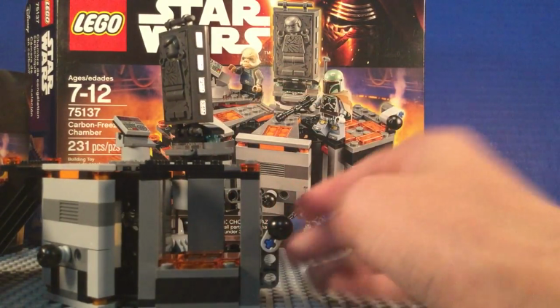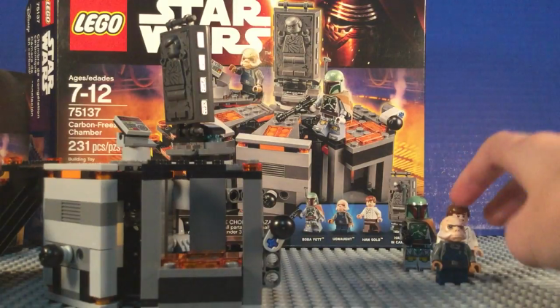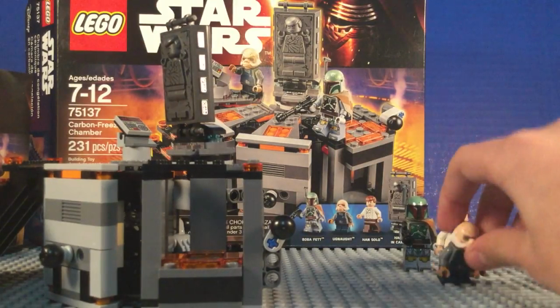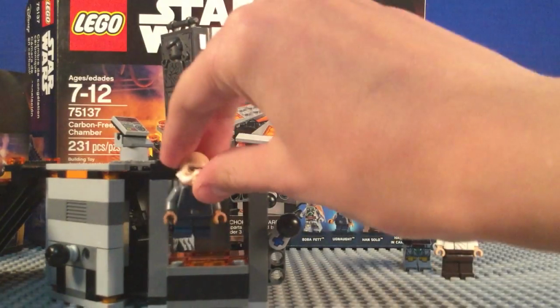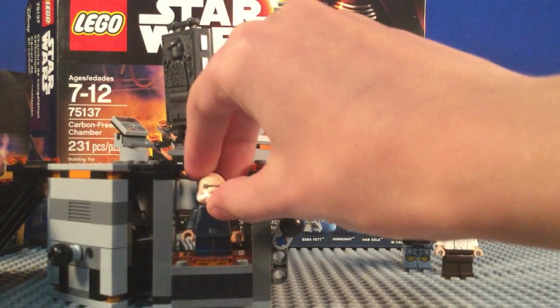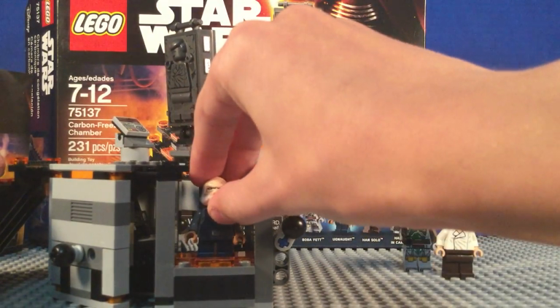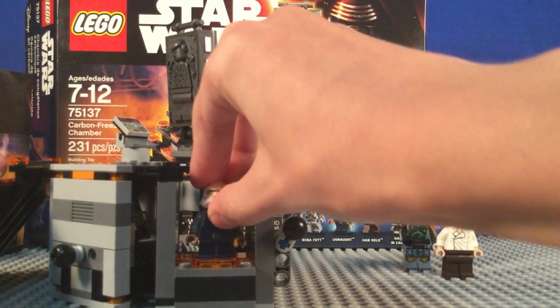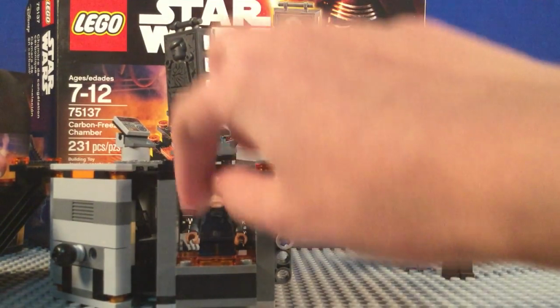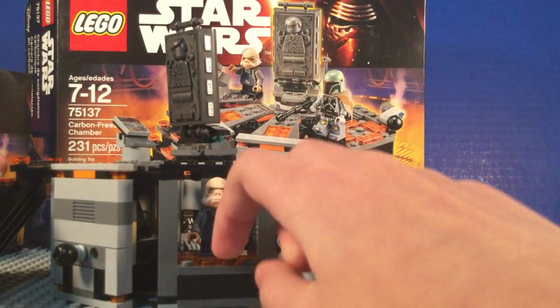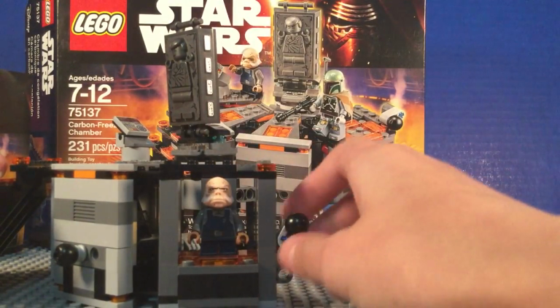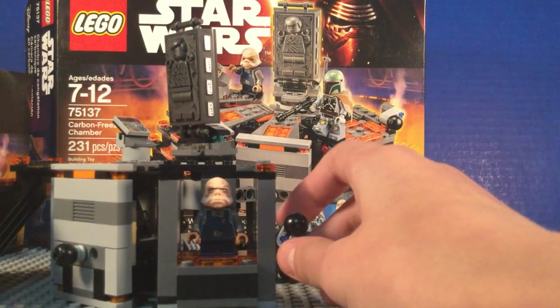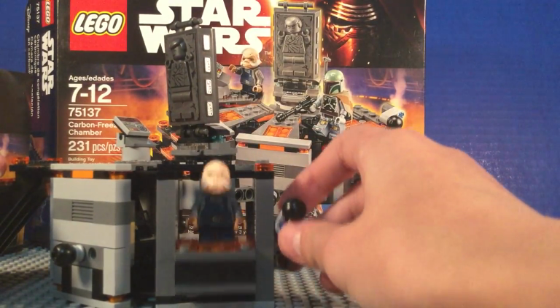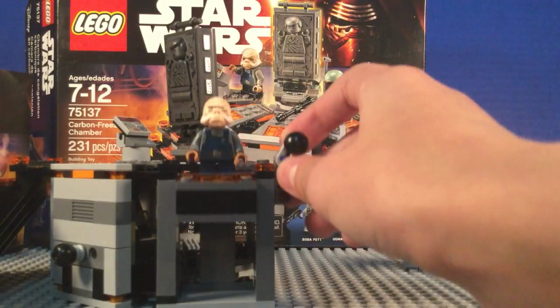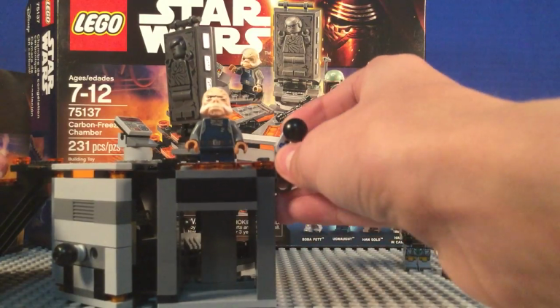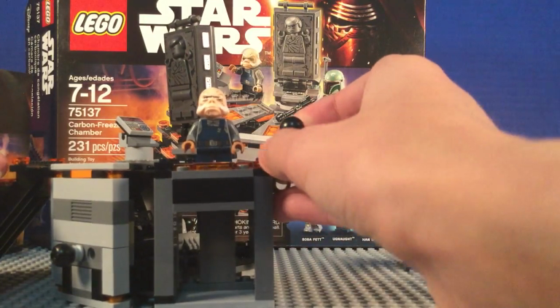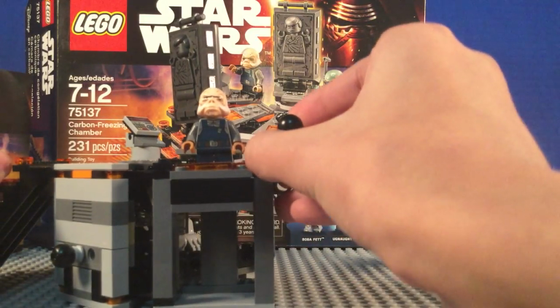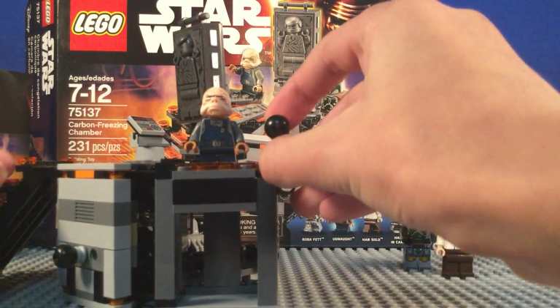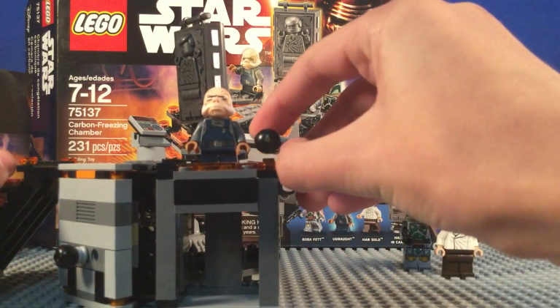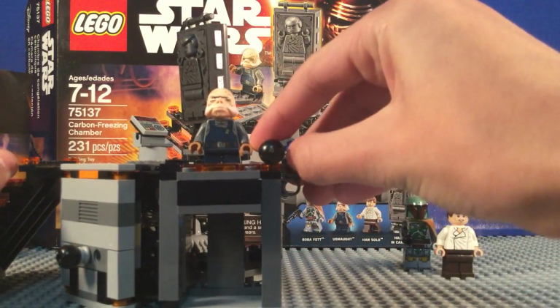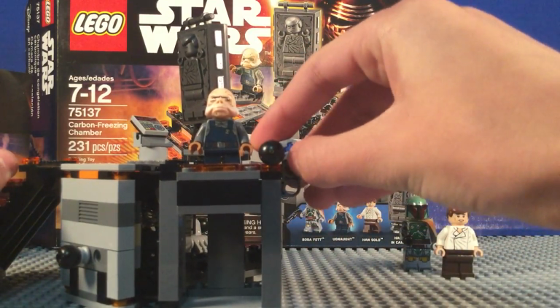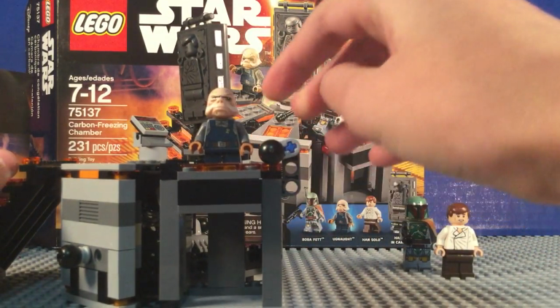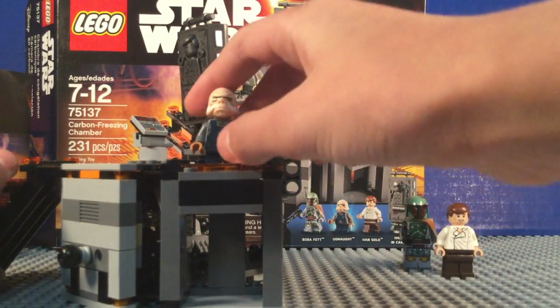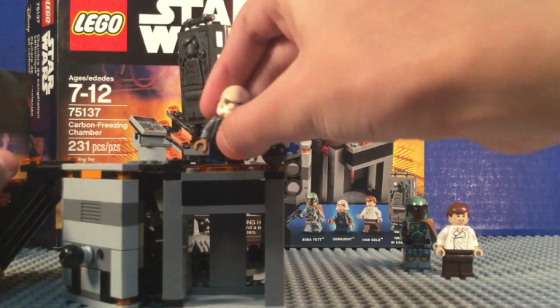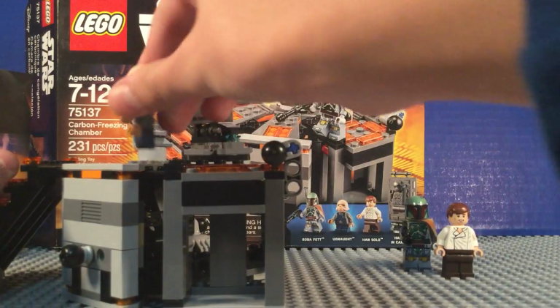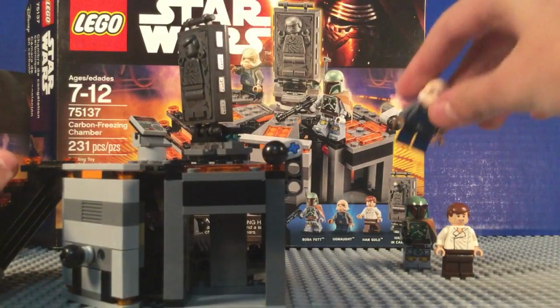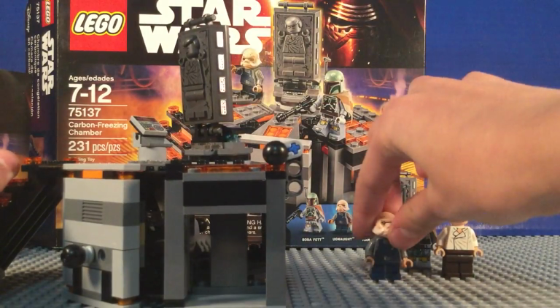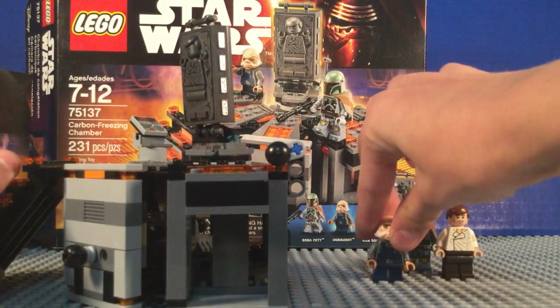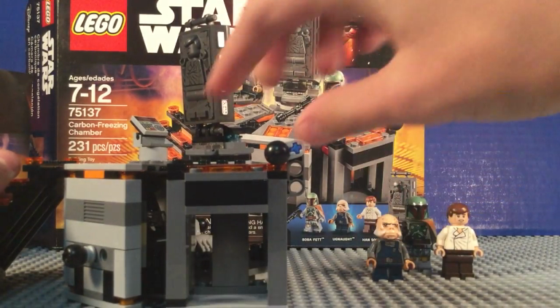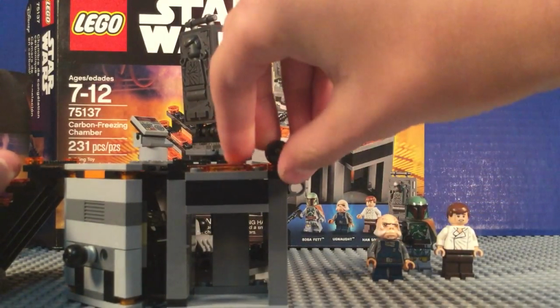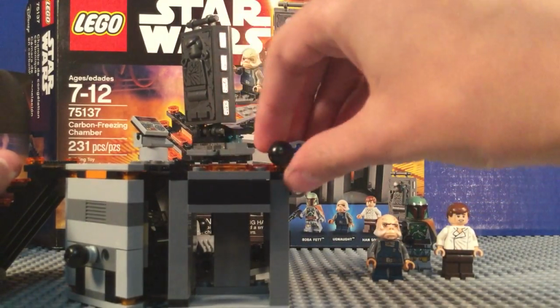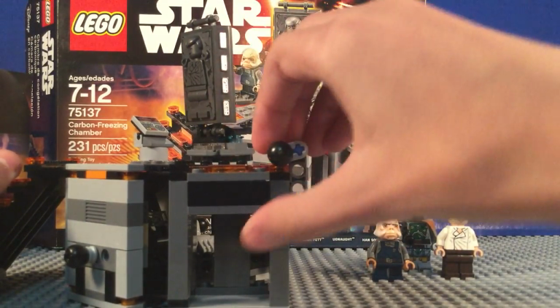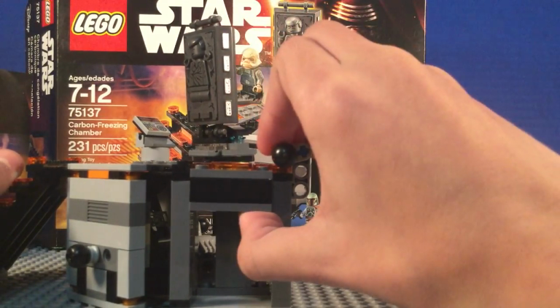Here's an elevator. What you can do is take a minifigure — it's got orange tiles on it — and you lift them like this. Then to keep it up there you just turn this, and then they can just walk up there. That's pretty cool.